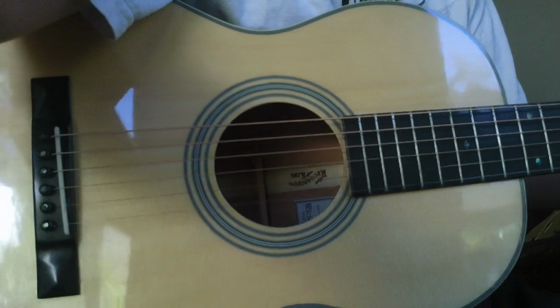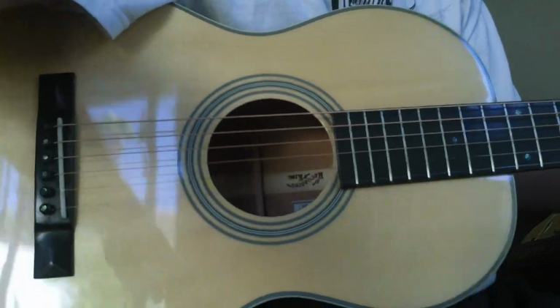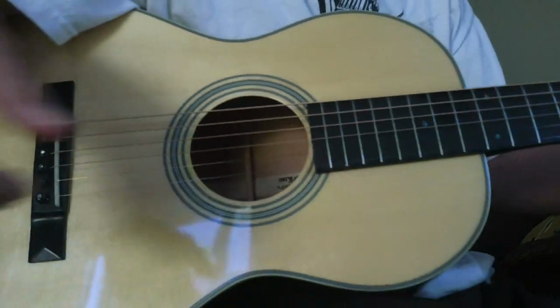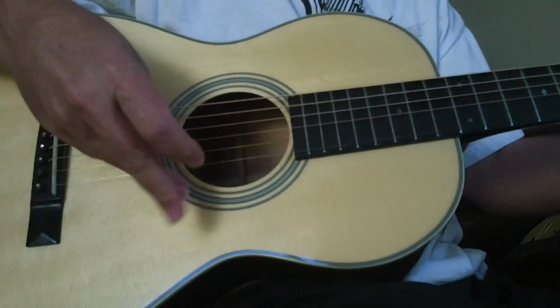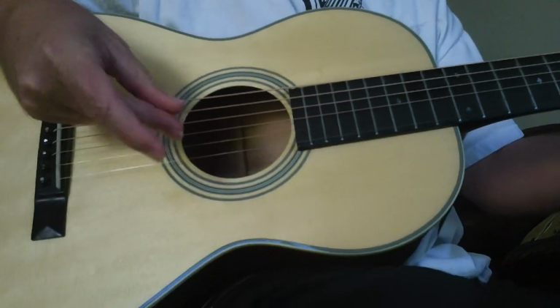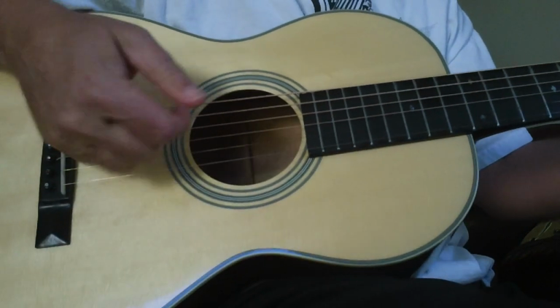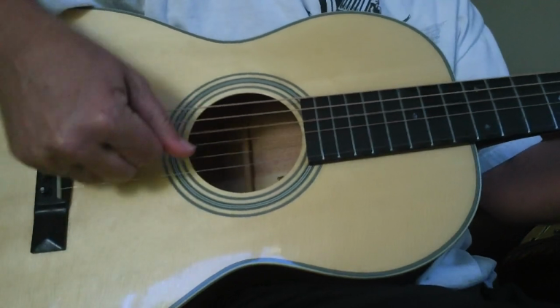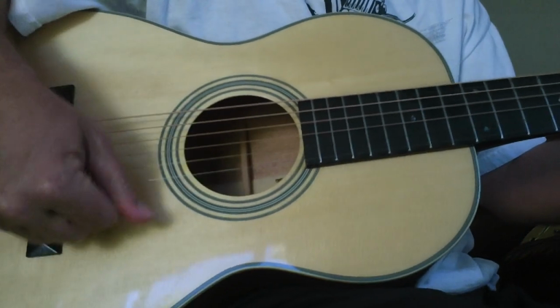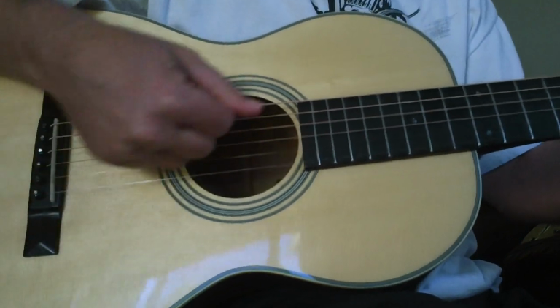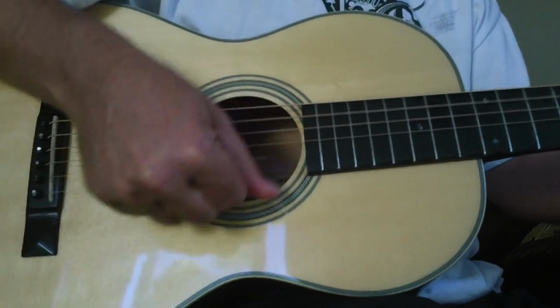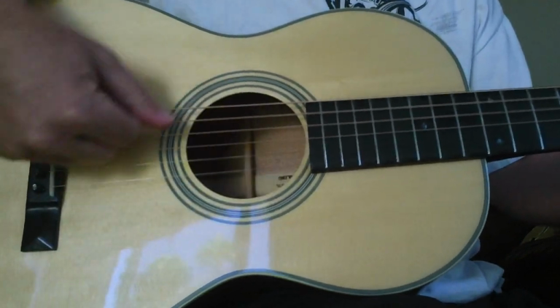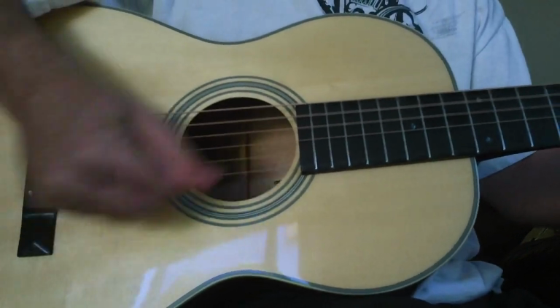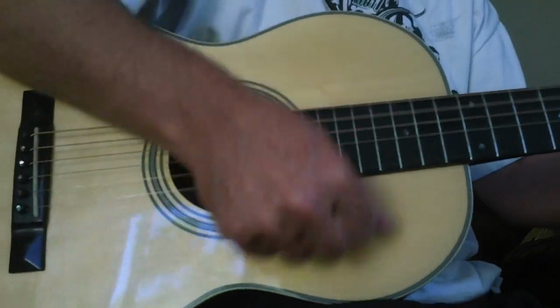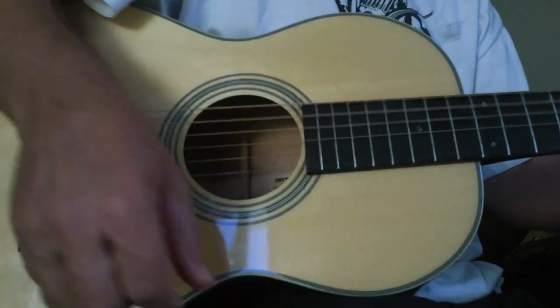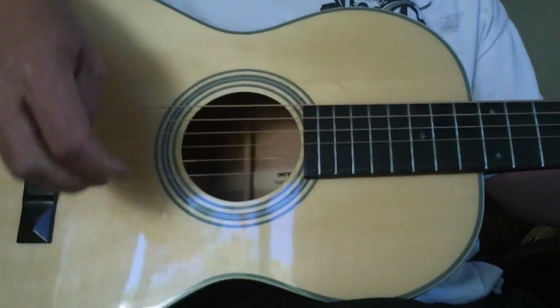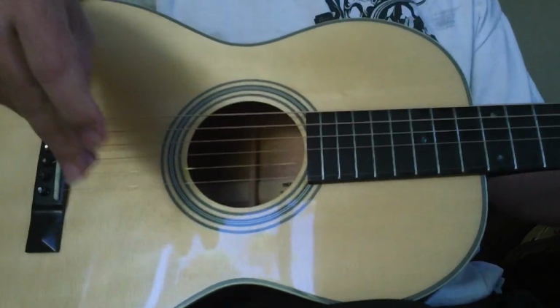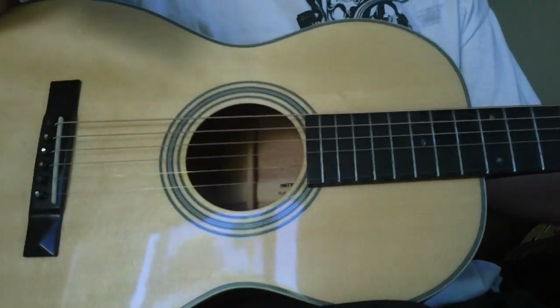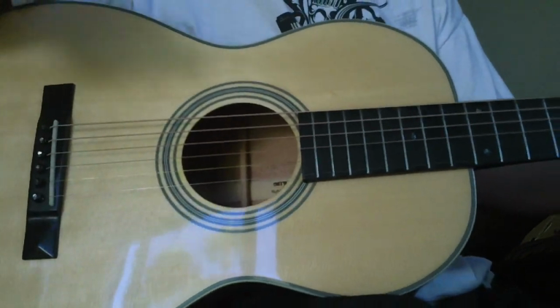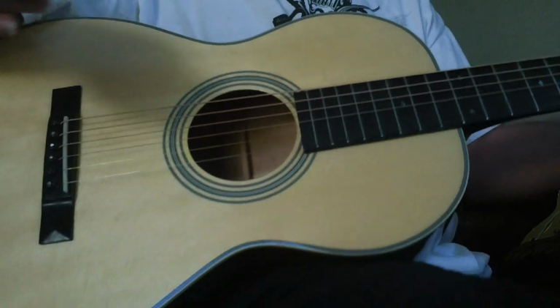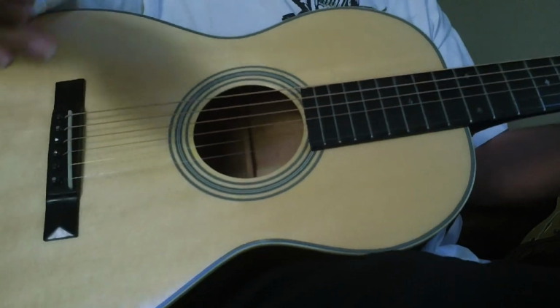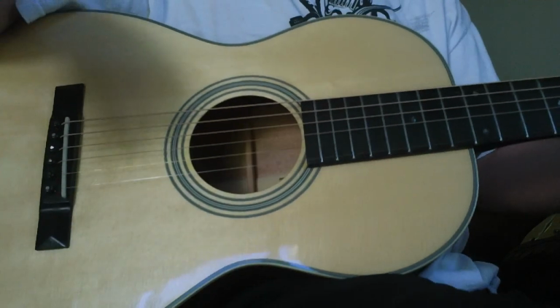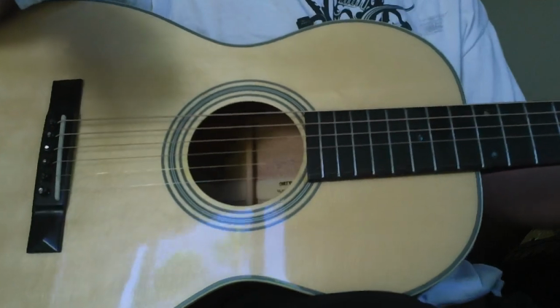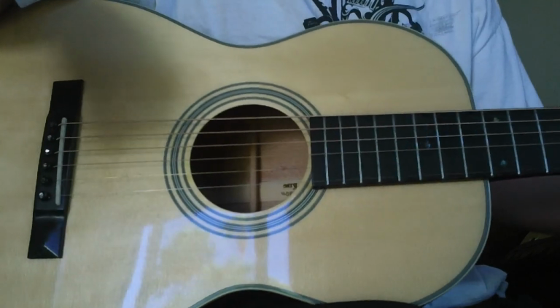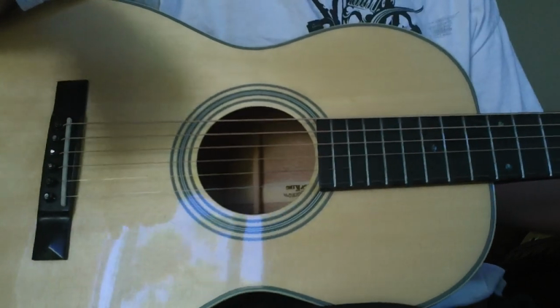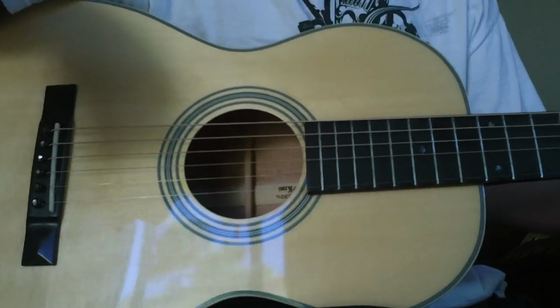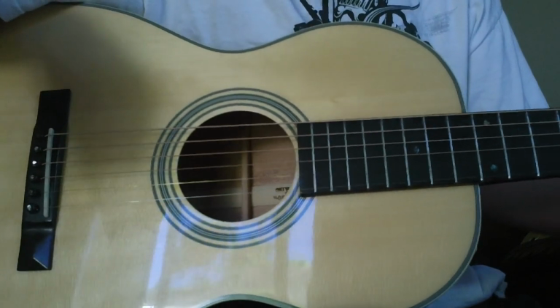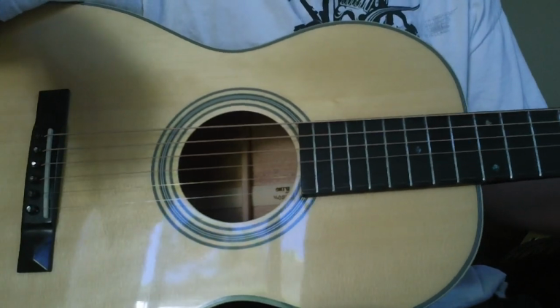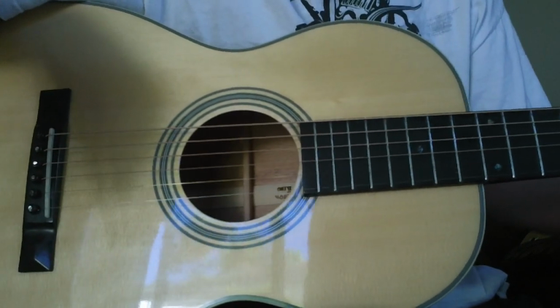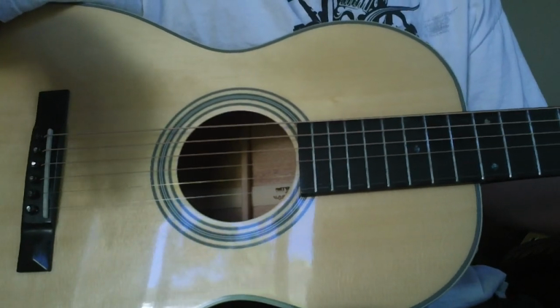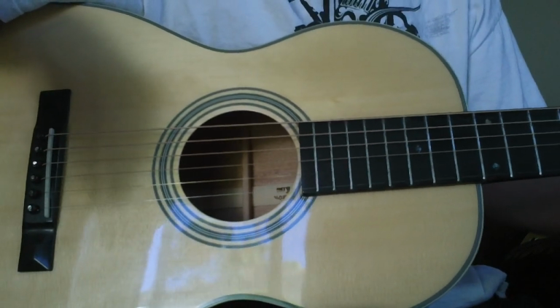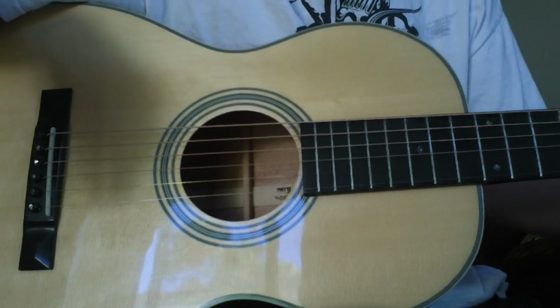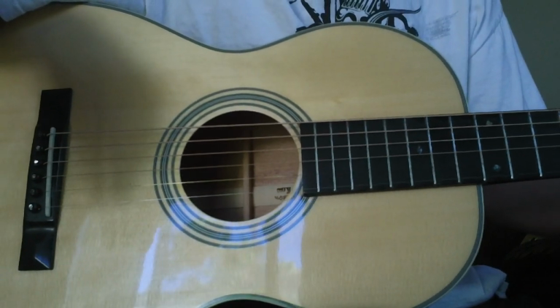Hey, this is Steve. By the way, when I say this is a hard guitar to record, I don't mean it's a hard guitar to record.